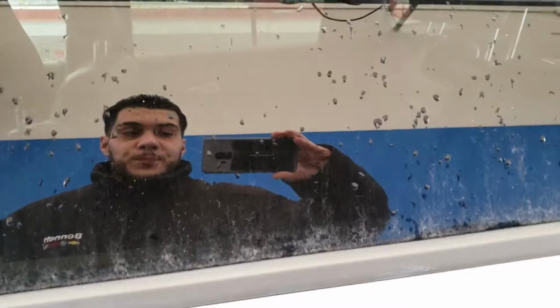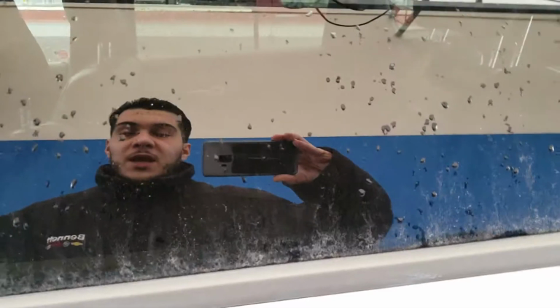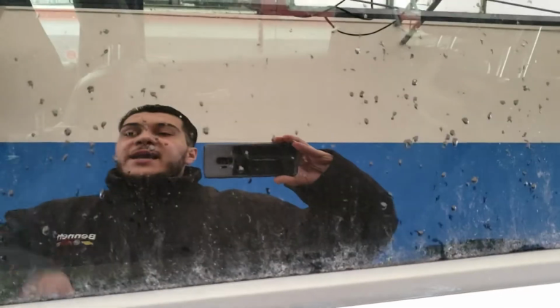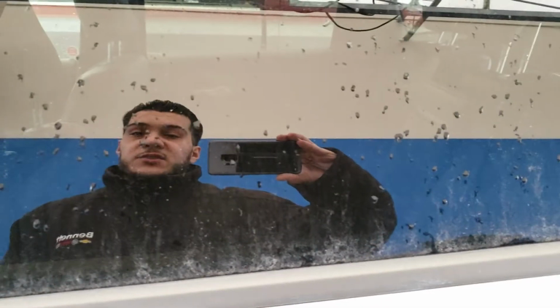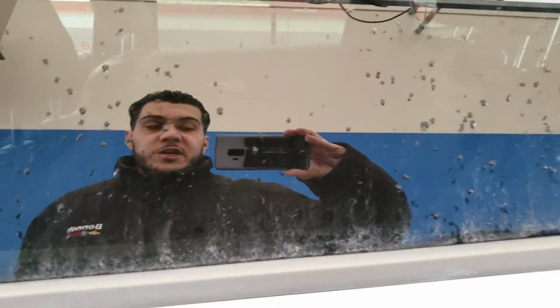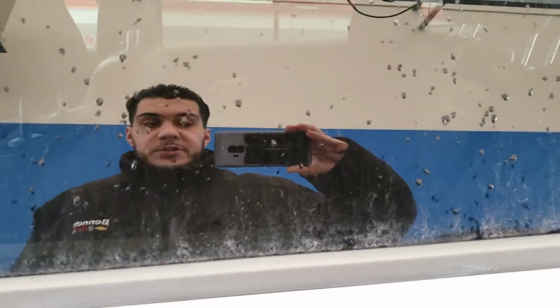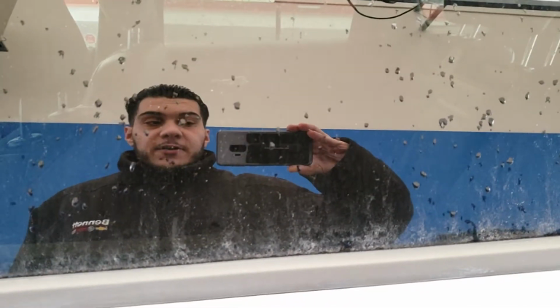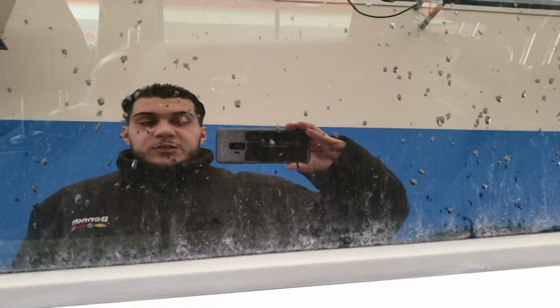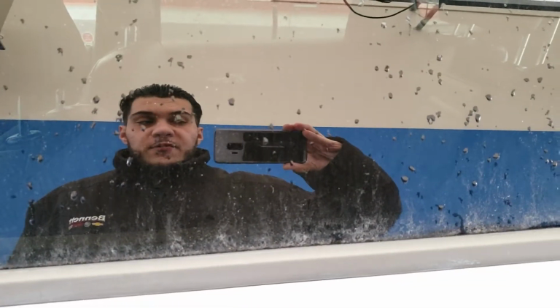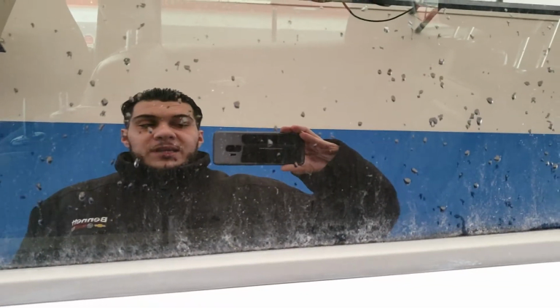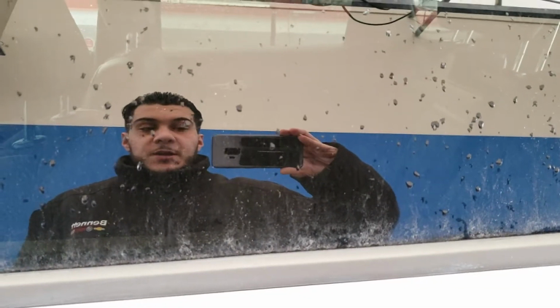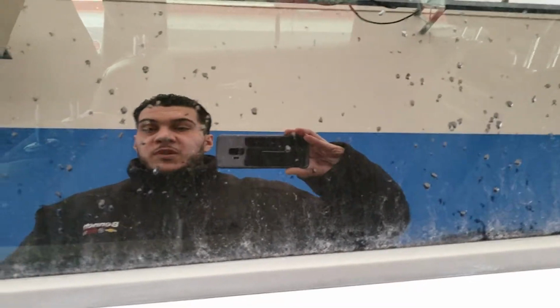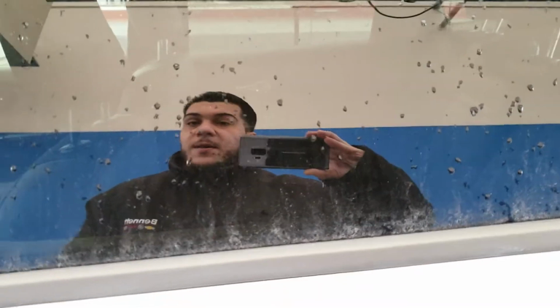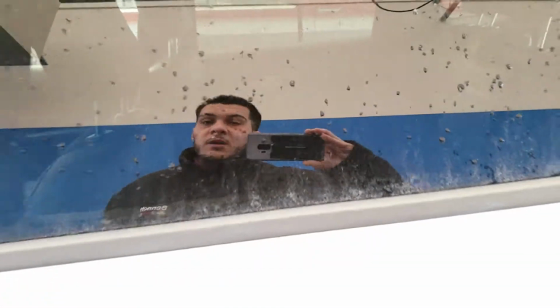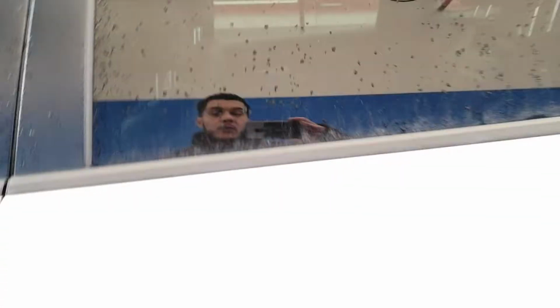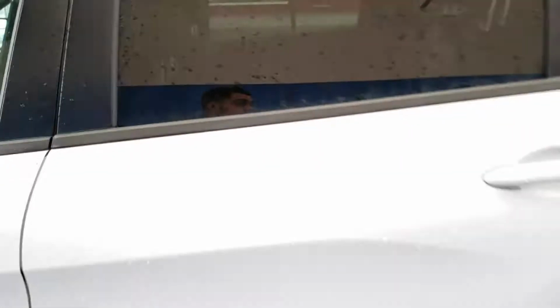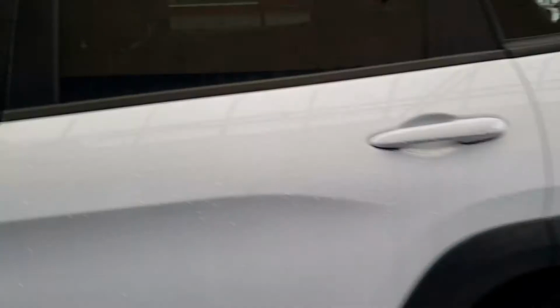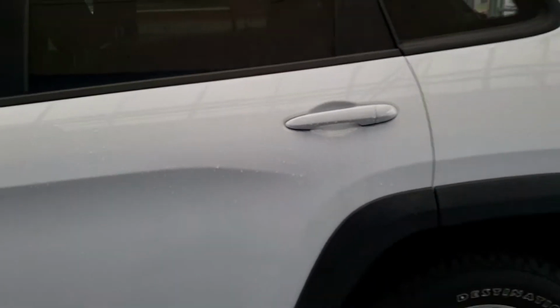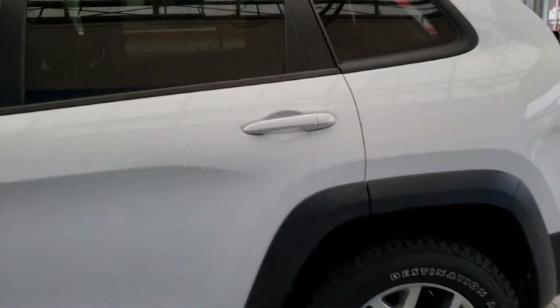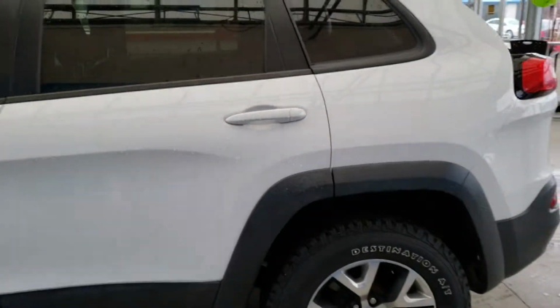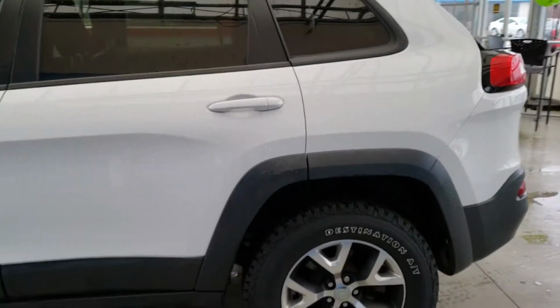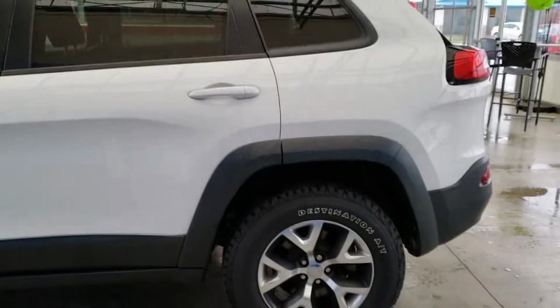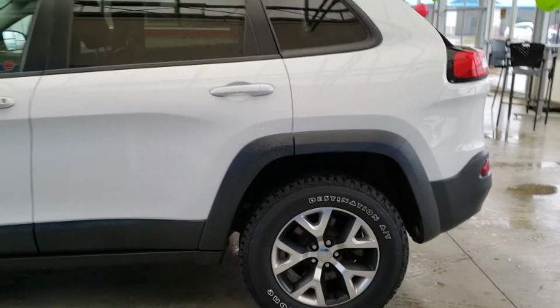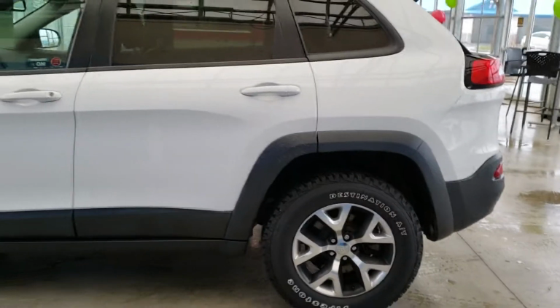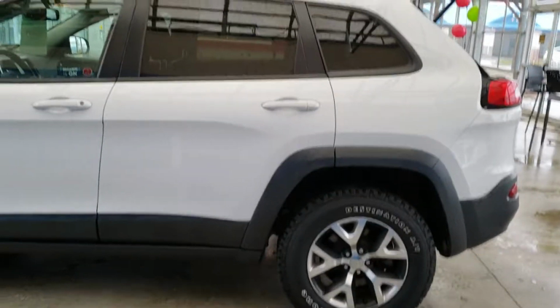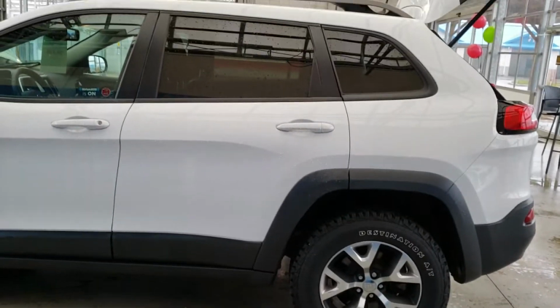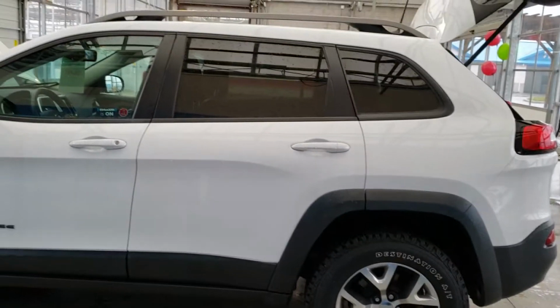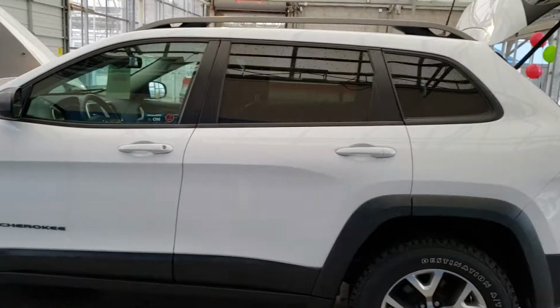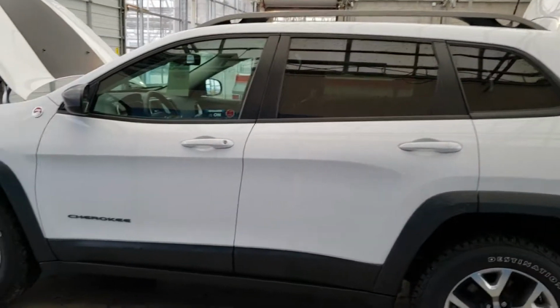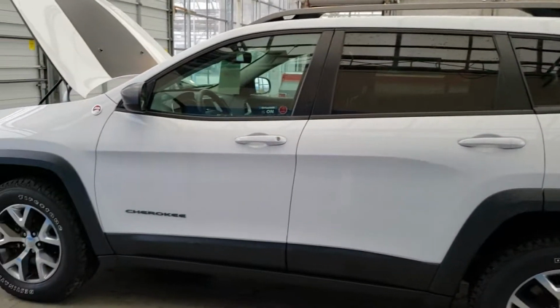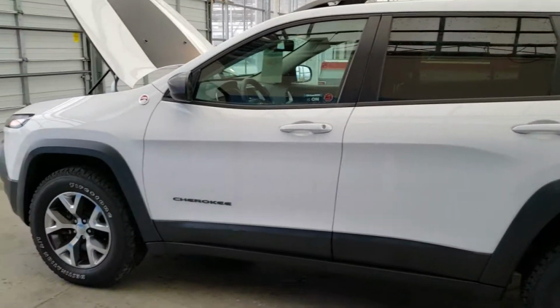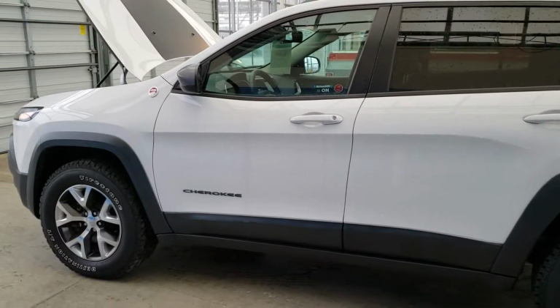Hey guys, this is your salesperson here, Andy Kshawa from Bennett GM. Today, I would love to present to you the 2016 Jeep Cherokee Trailhawk.